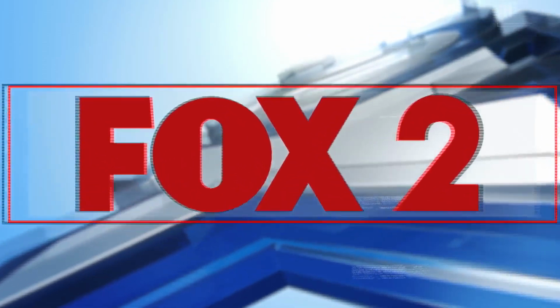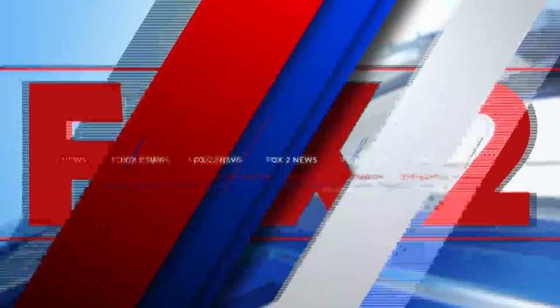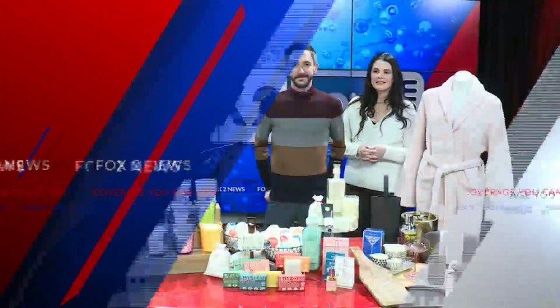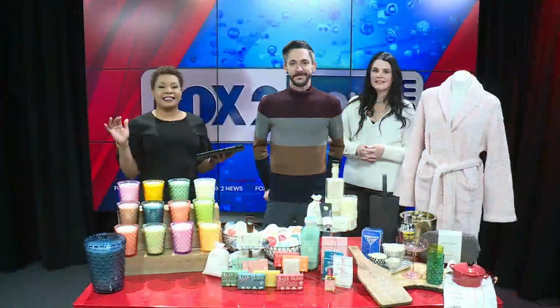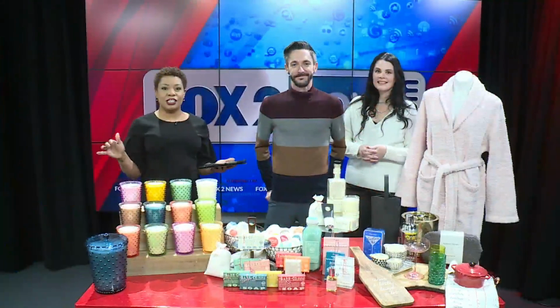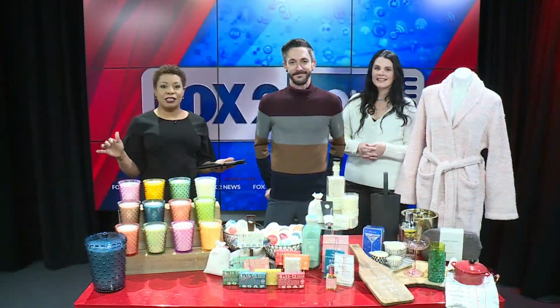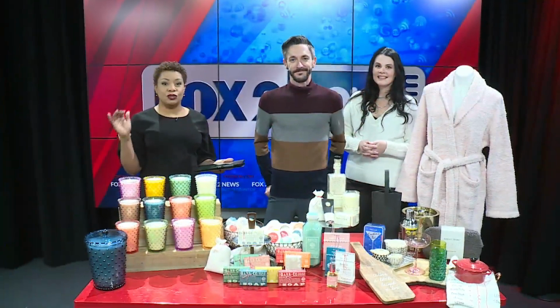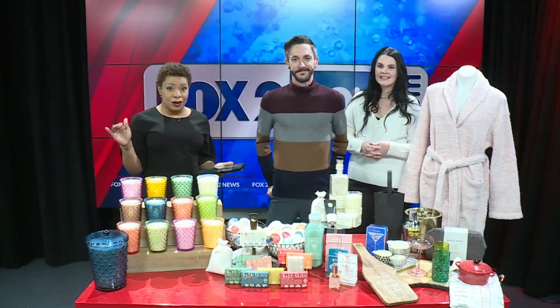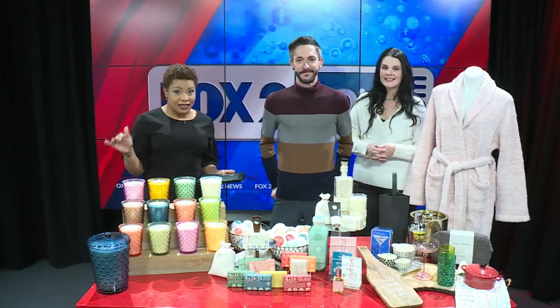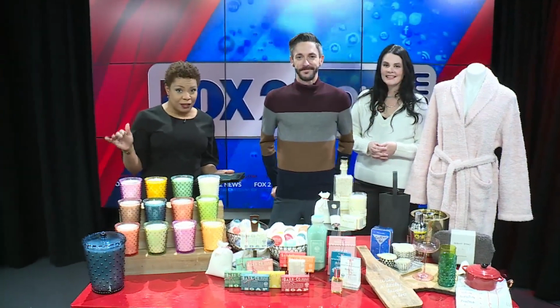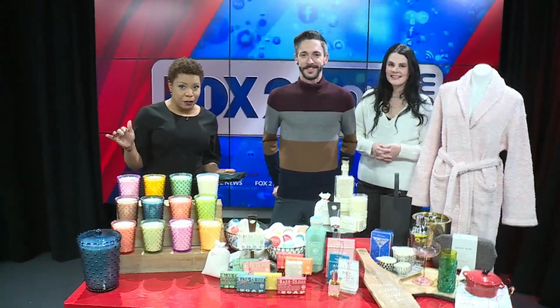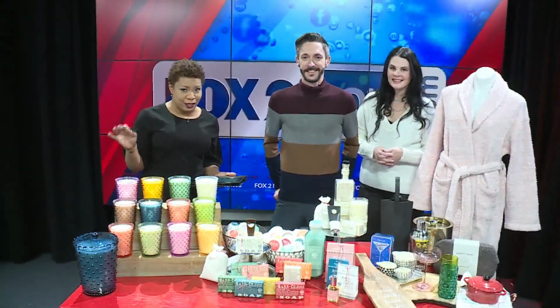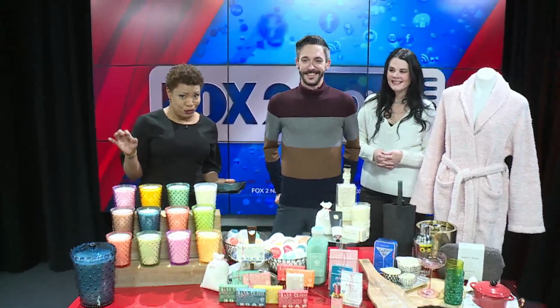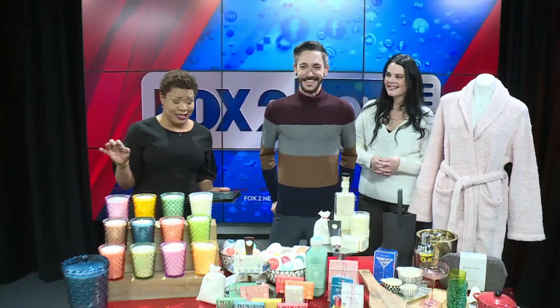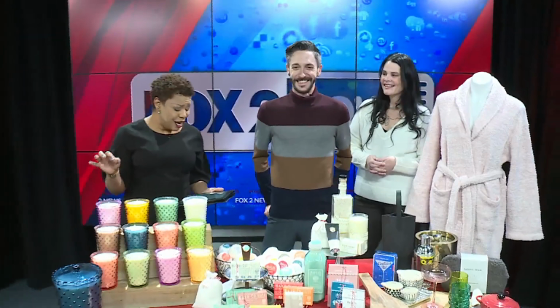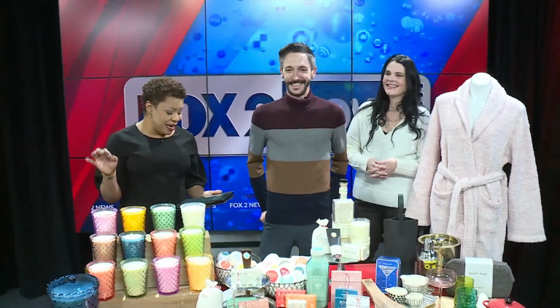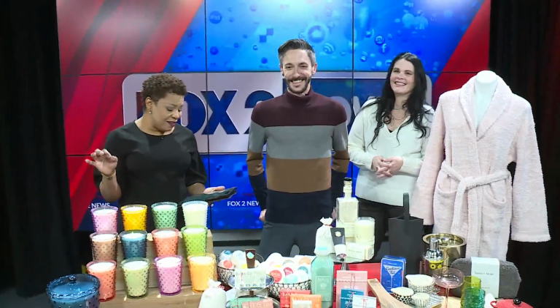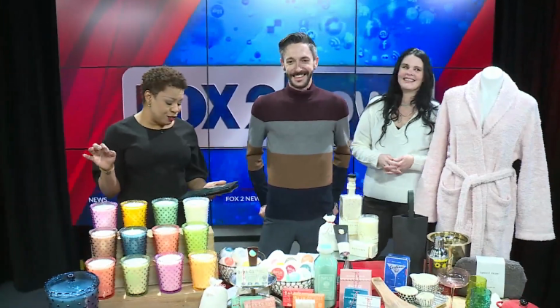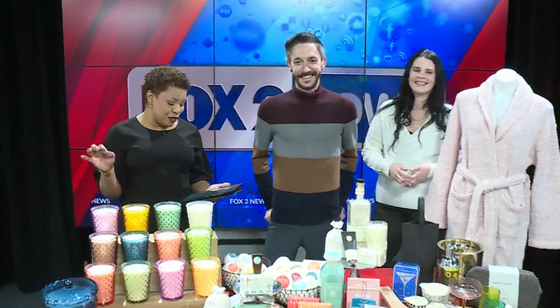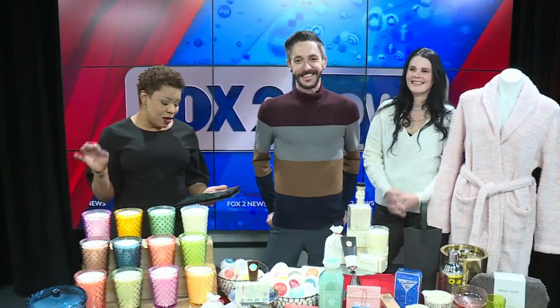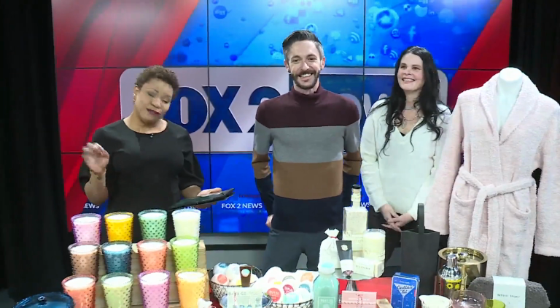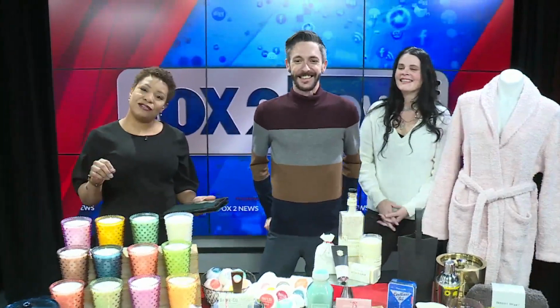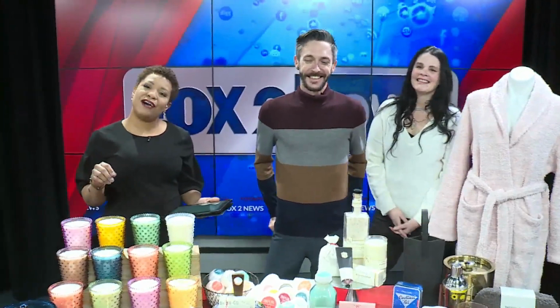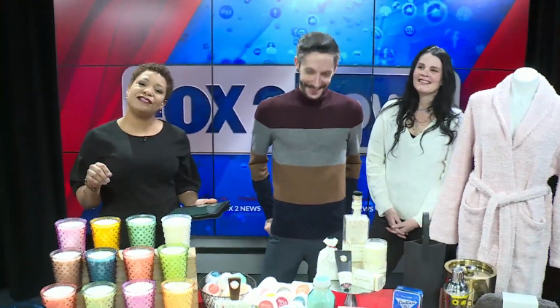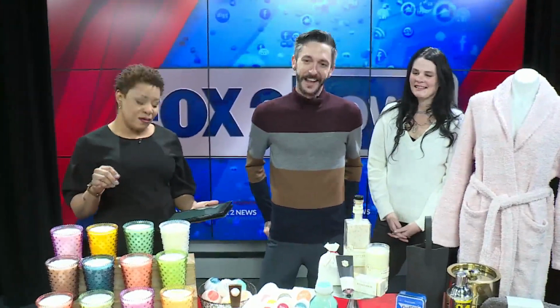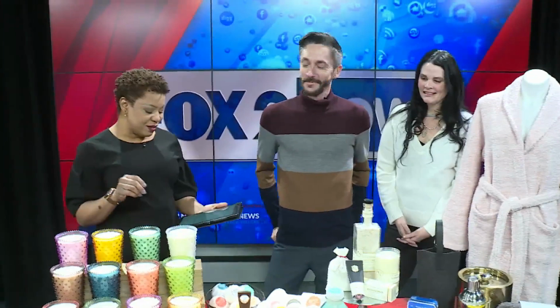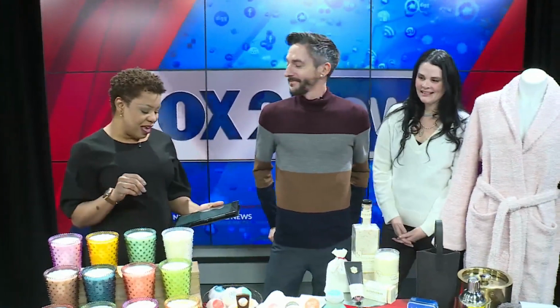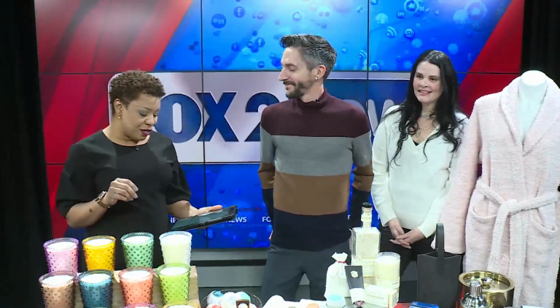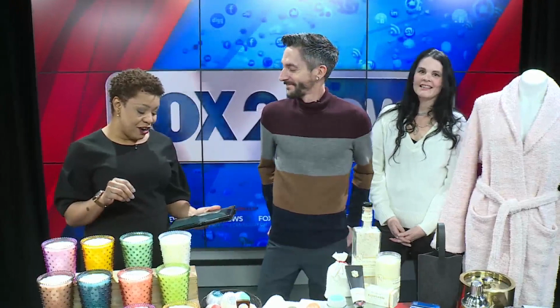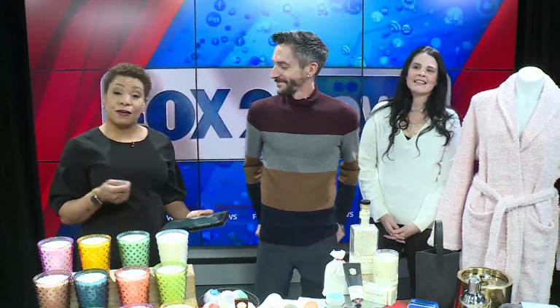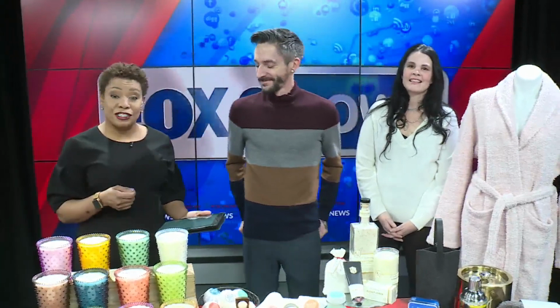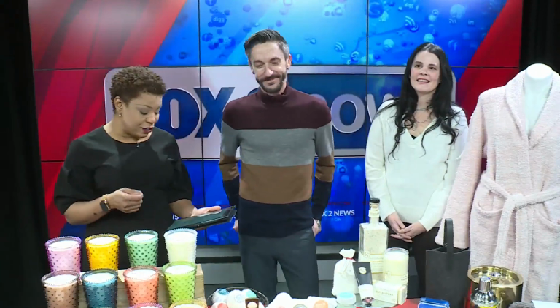The weekend is here, which means you do have time for that bubble bath that you know you need. We have AJ Tuvano, Creative Director of K-Hall Studio, and Amy McCurry, Operations Manager.